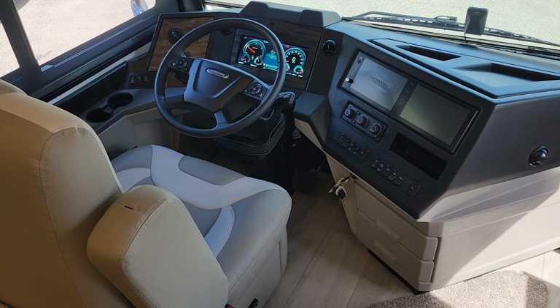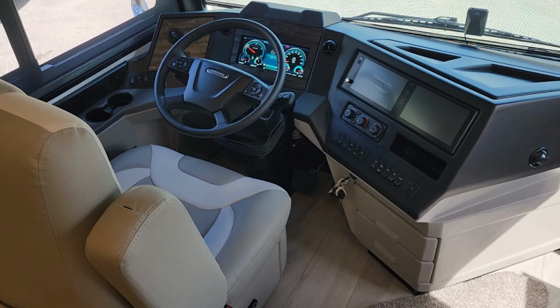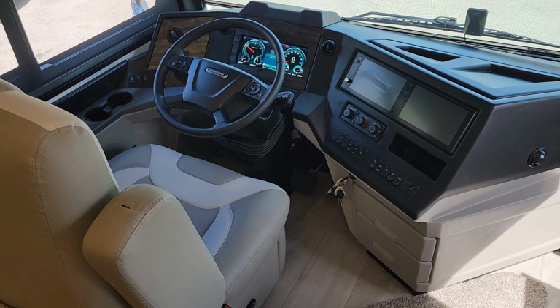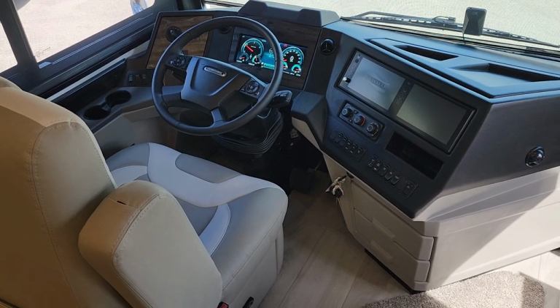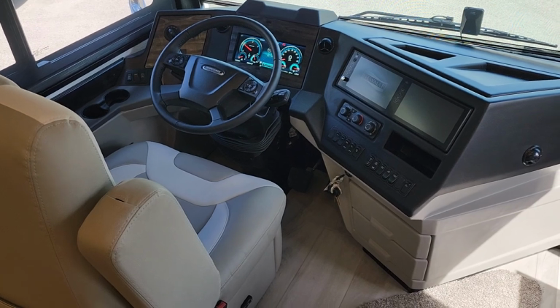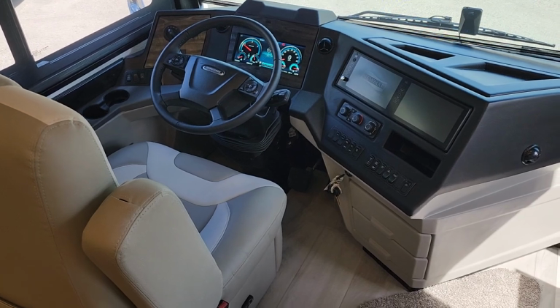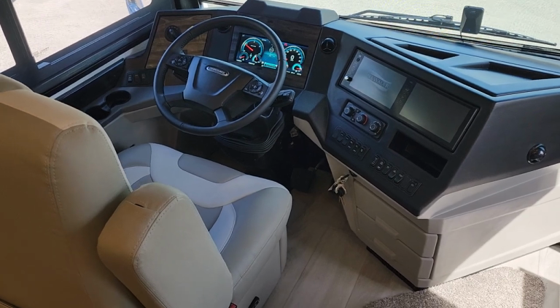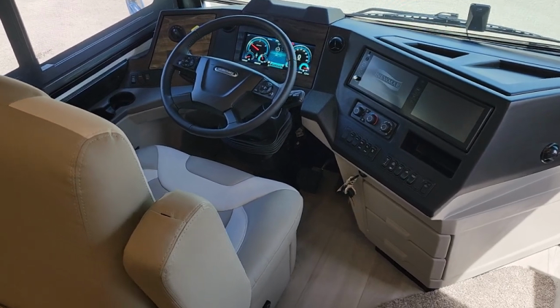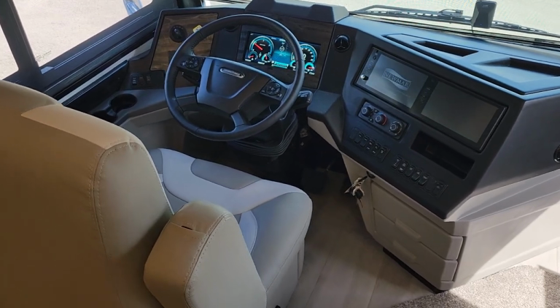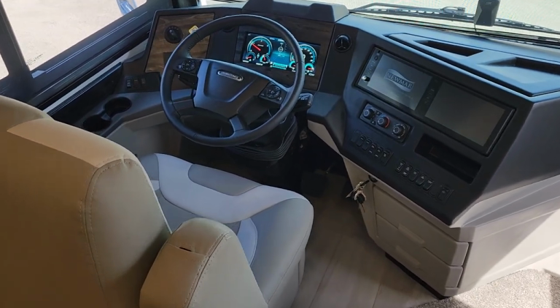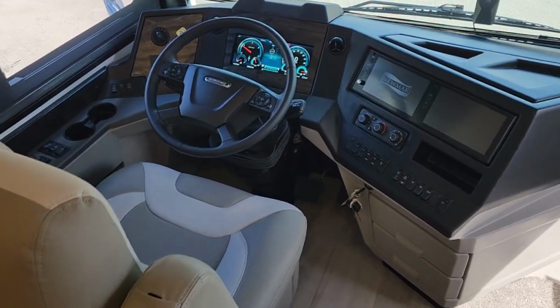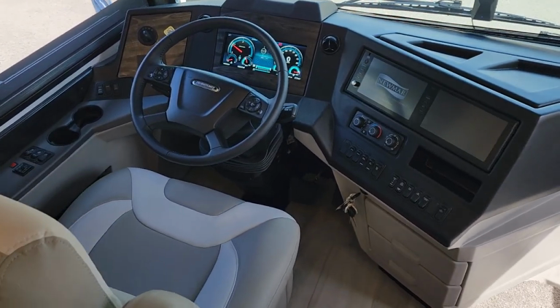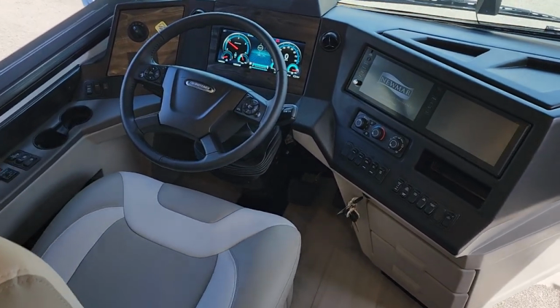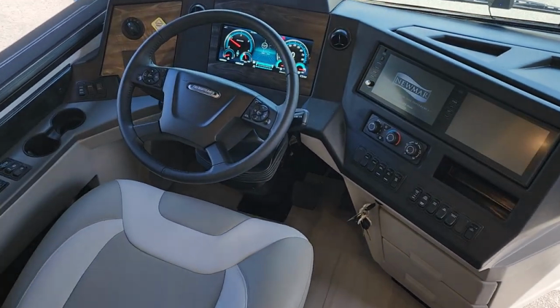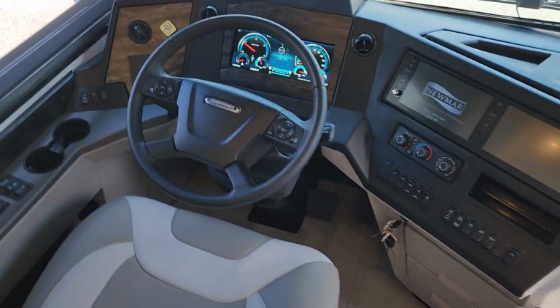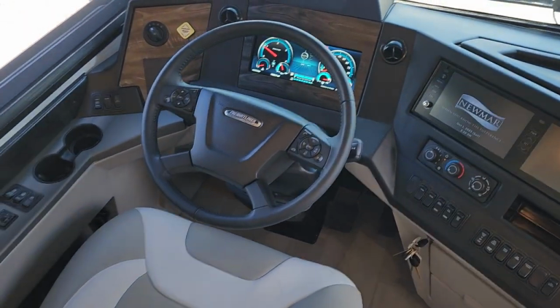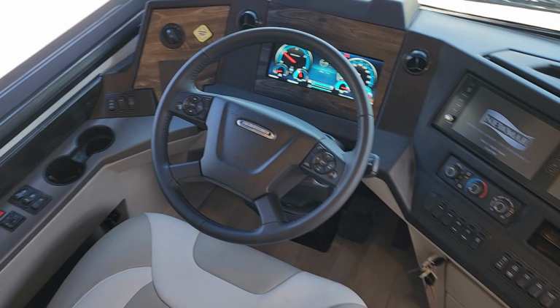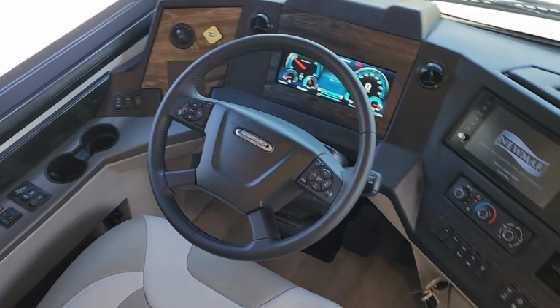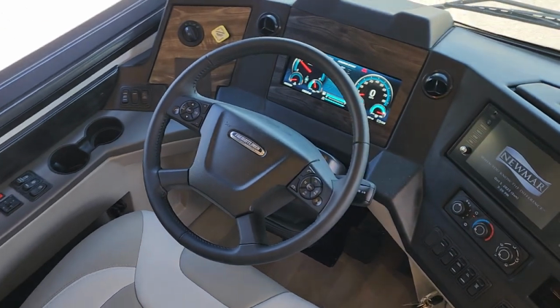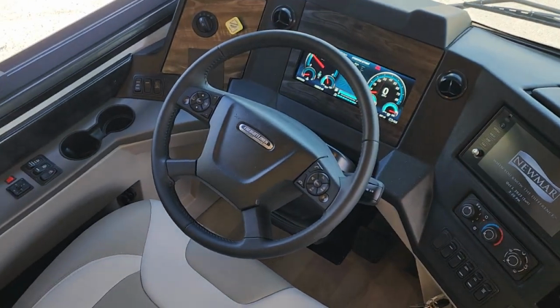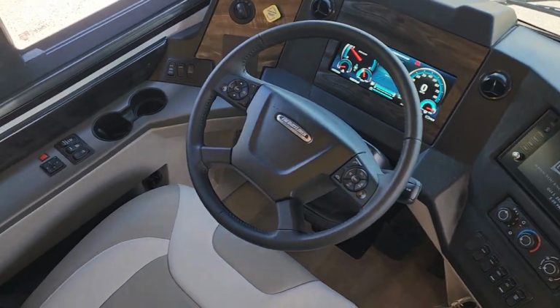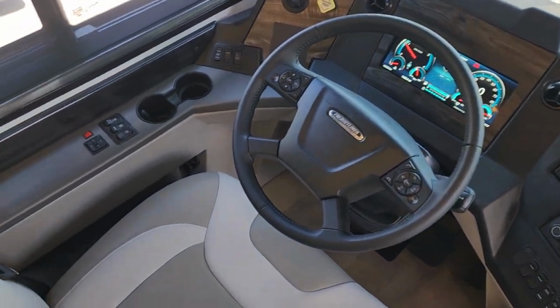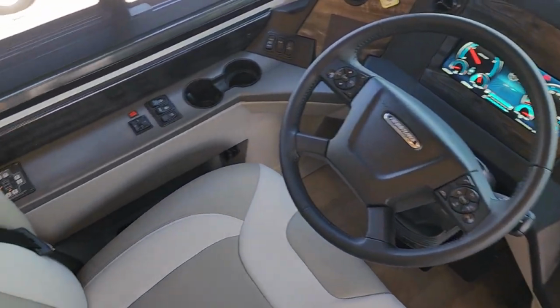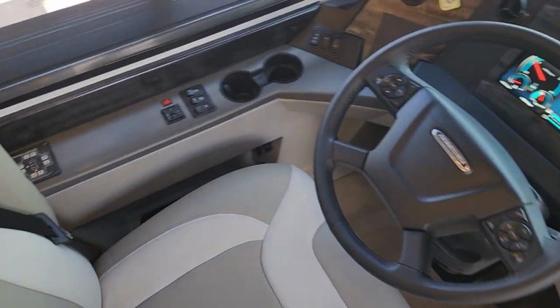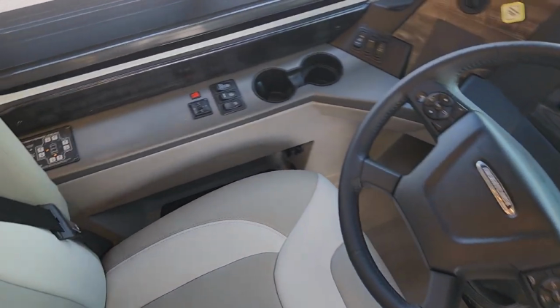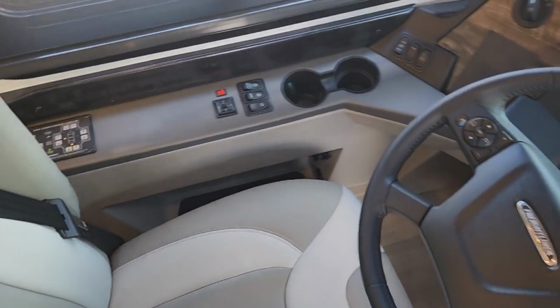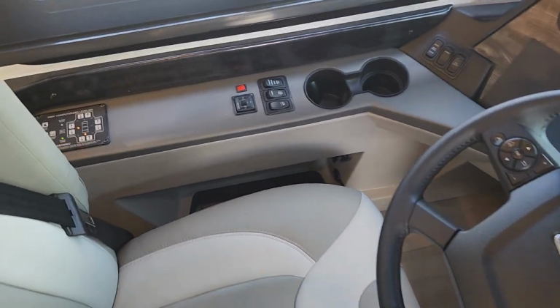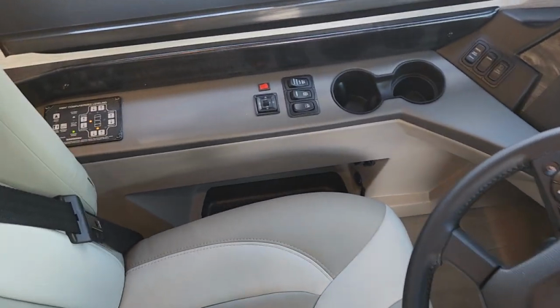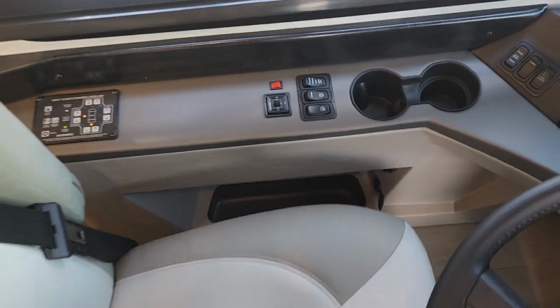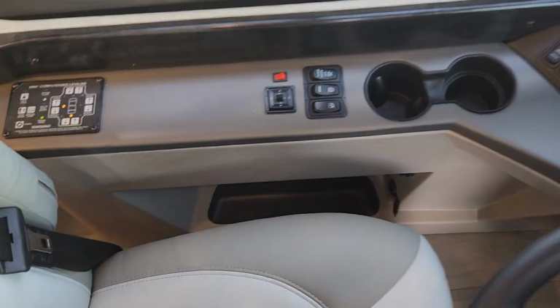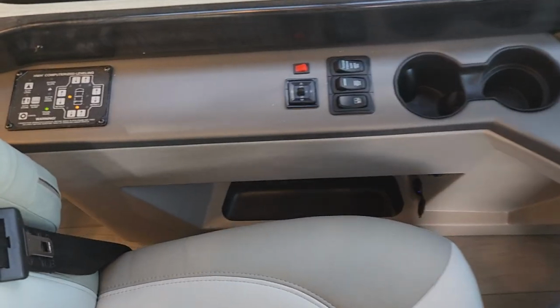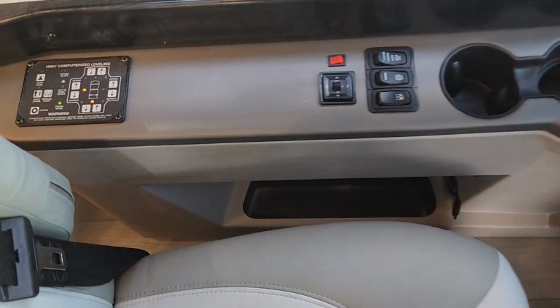Hello, Mr. and Mrs. Reader. This is Kevin Richardson at North Trail RV. I've been selling these Newmars for 27 years now and they are a great machine.